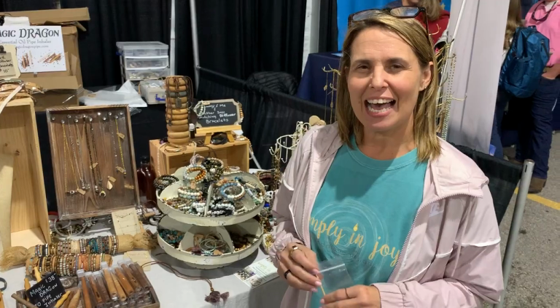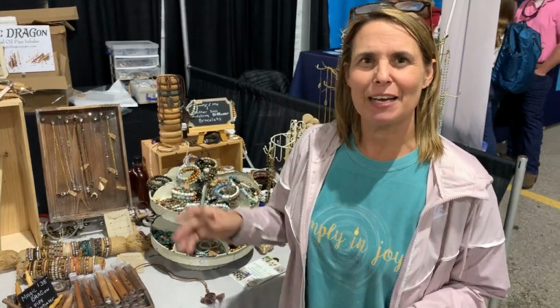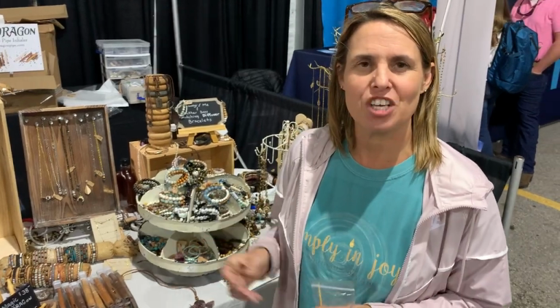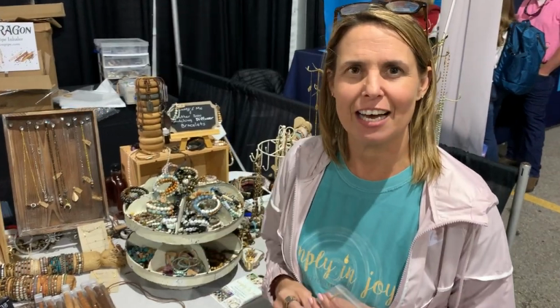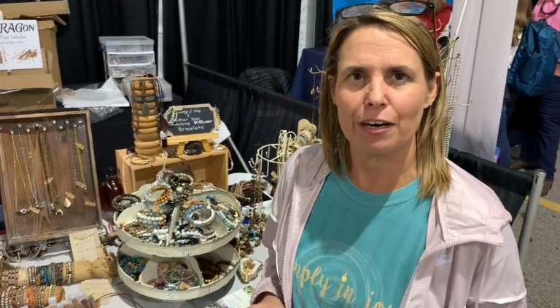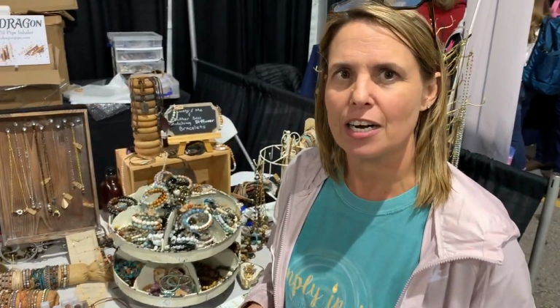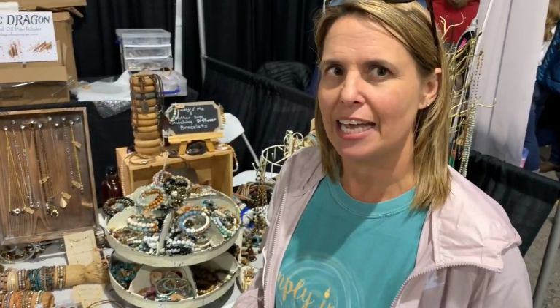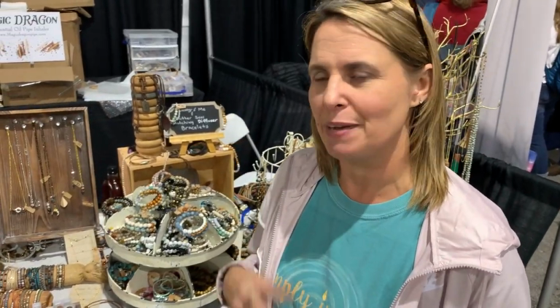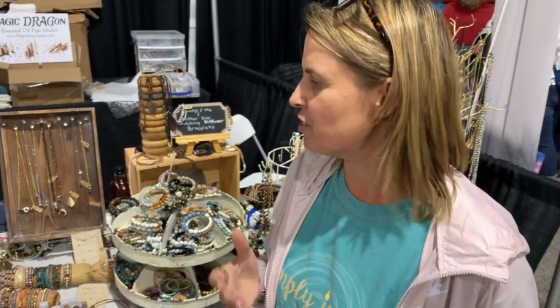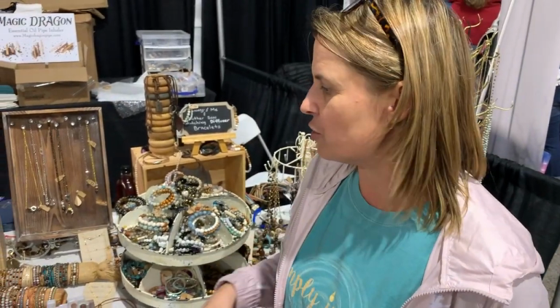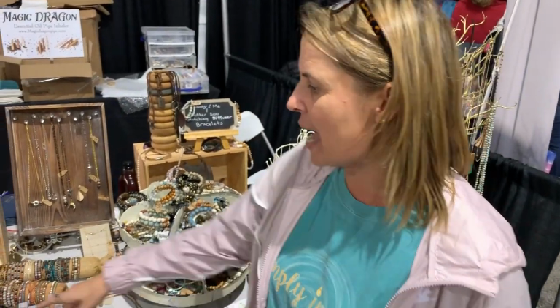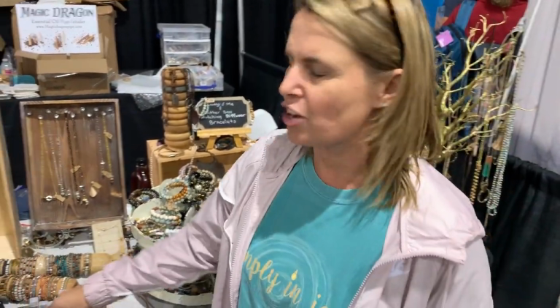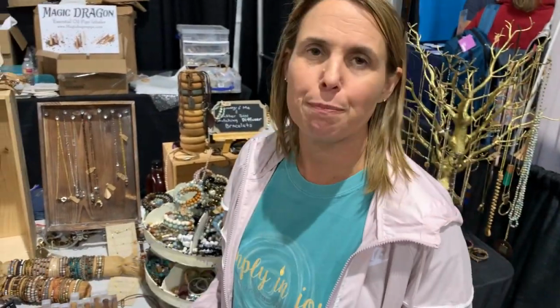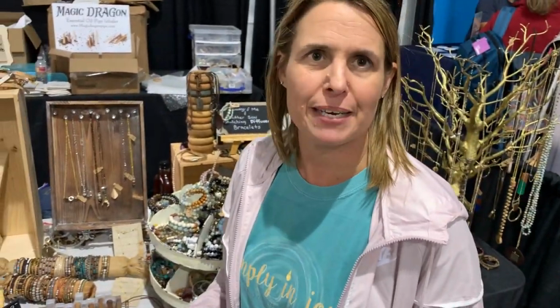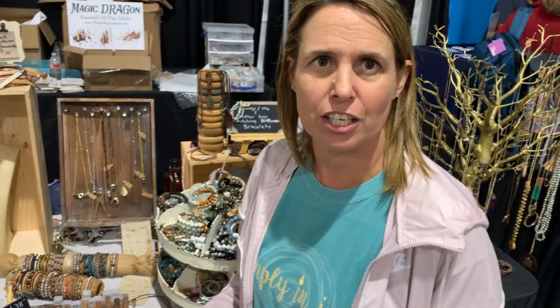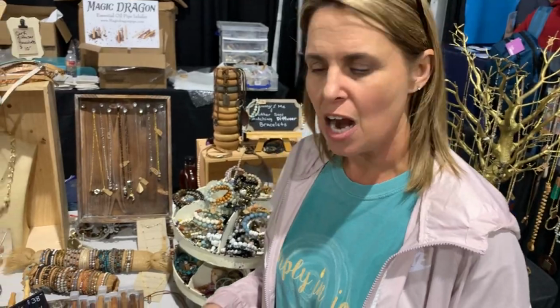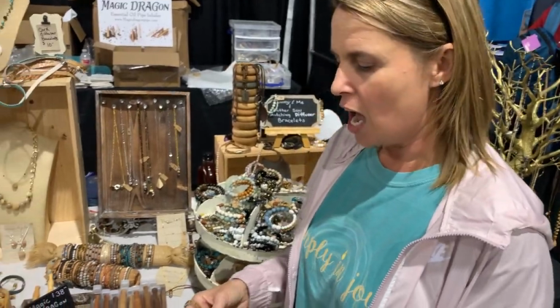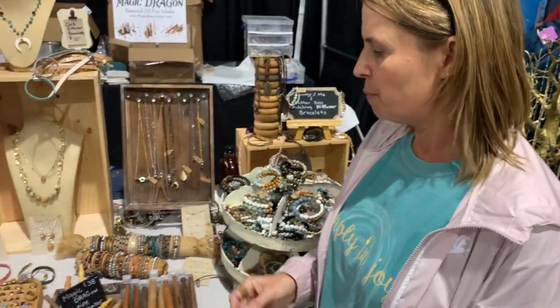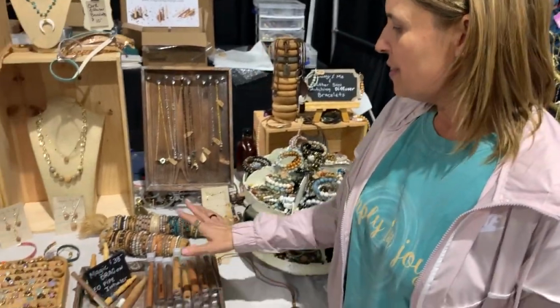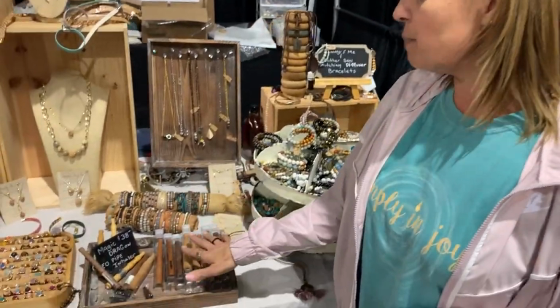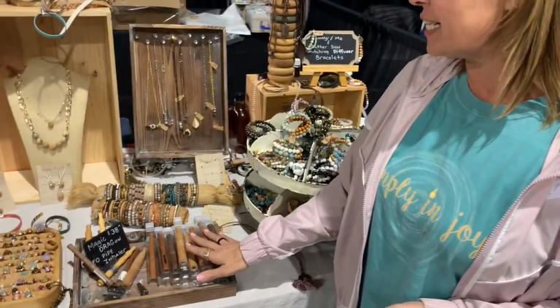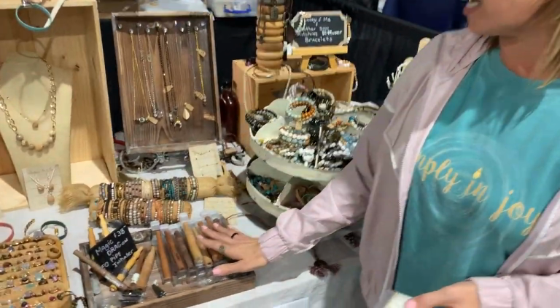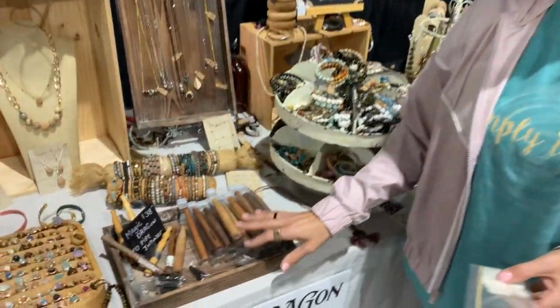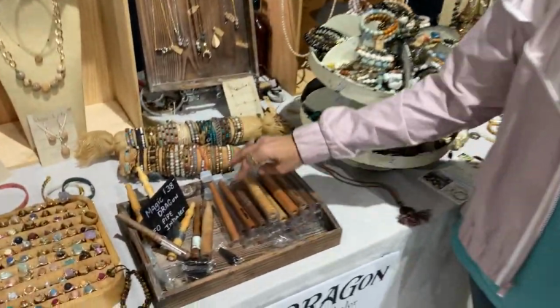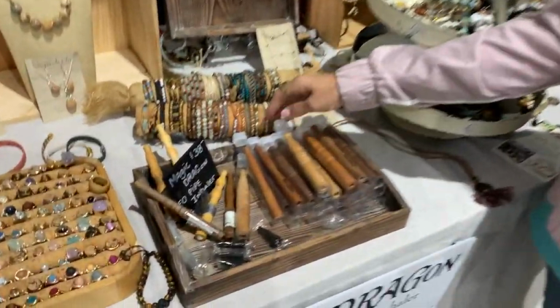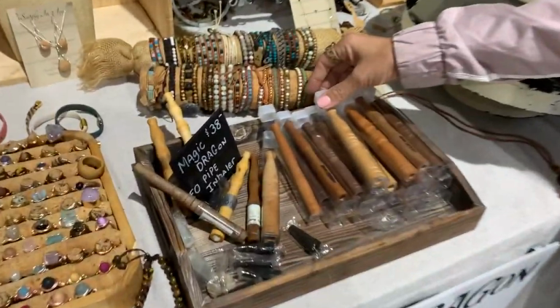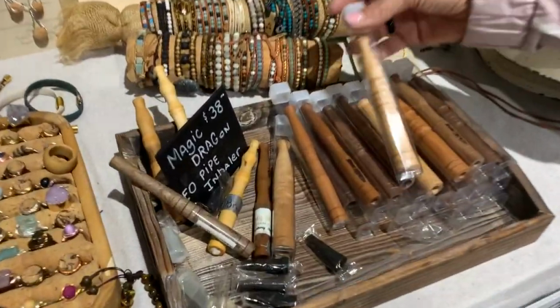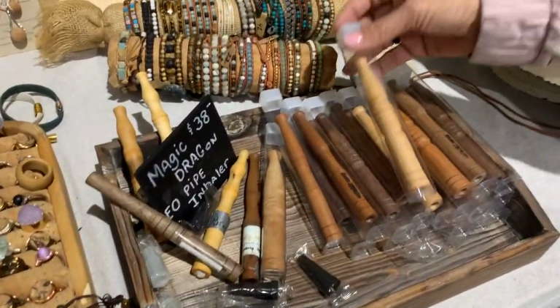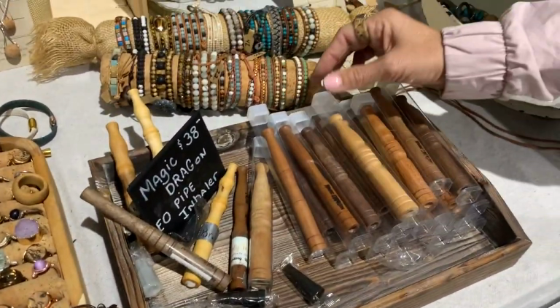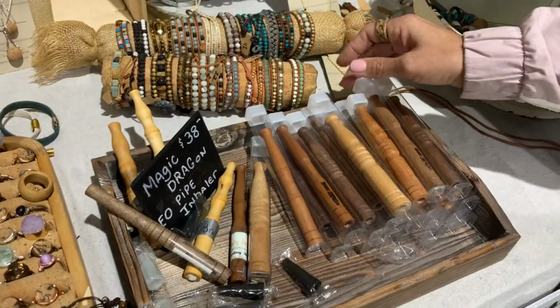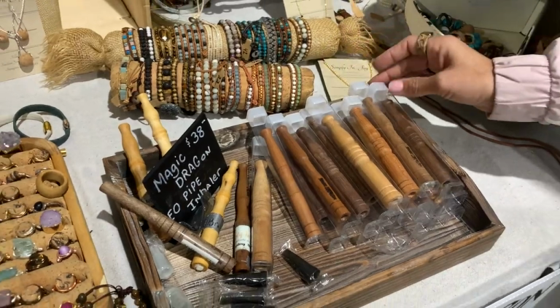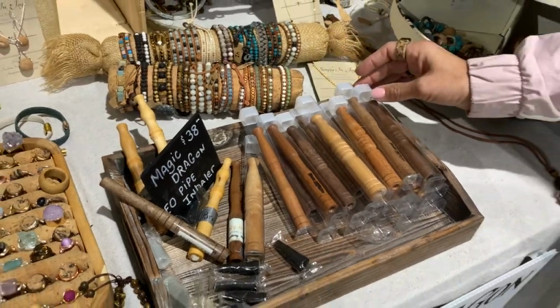Hi, my name is Chantelle Federer, and I'm here to introduce the Magic Dragon pipe inhaler. They come in three different colored woods: the maple, the cherry, and the walnut.